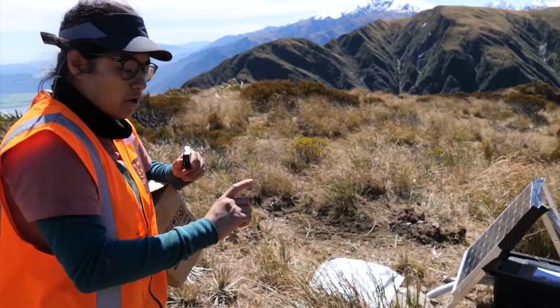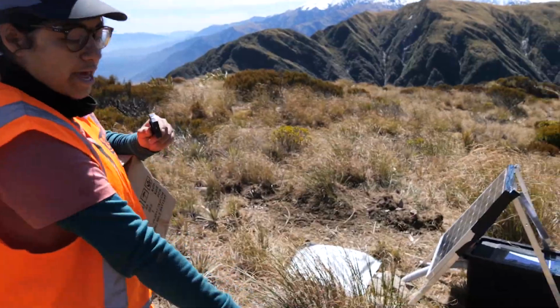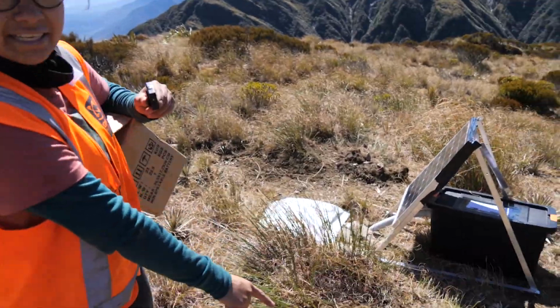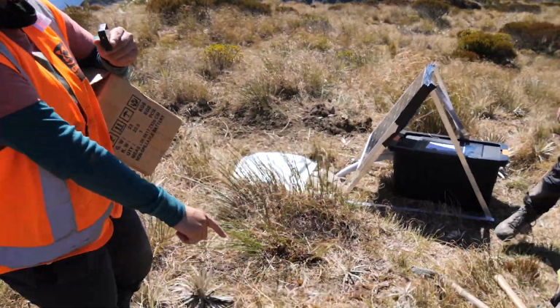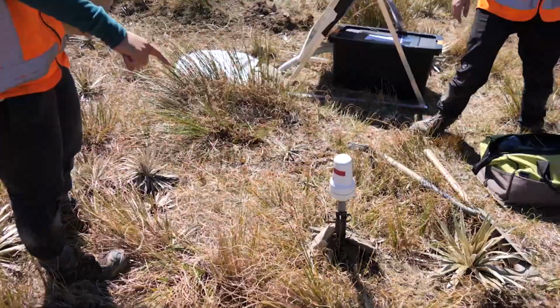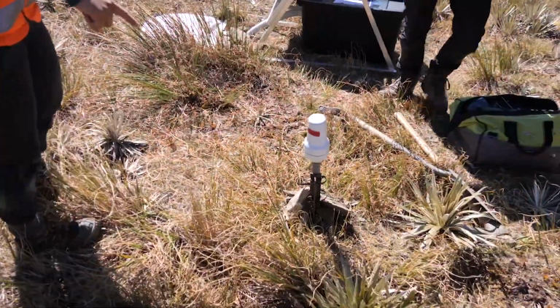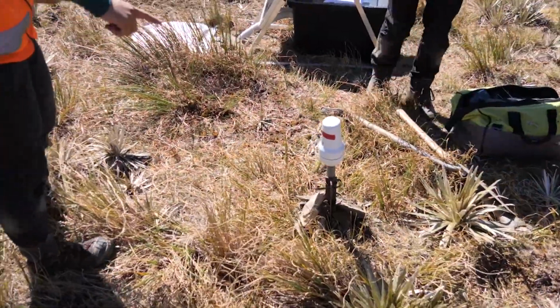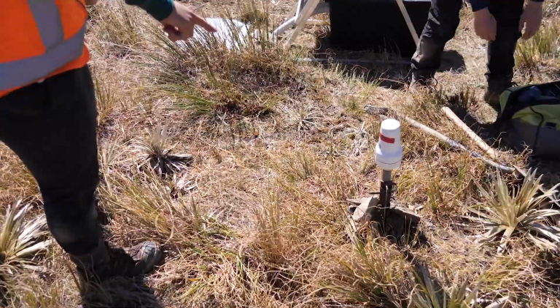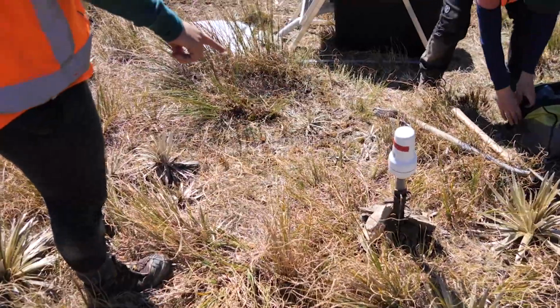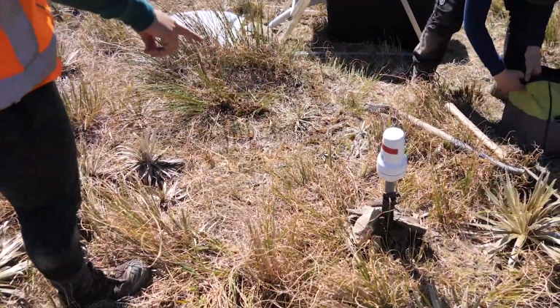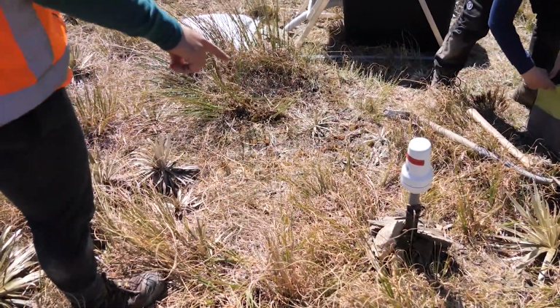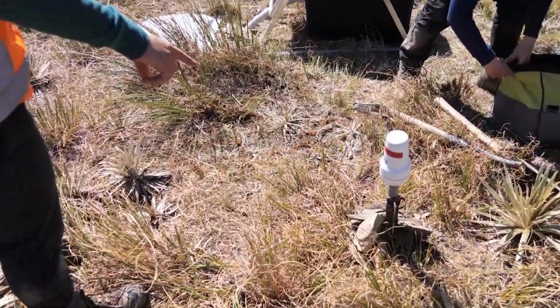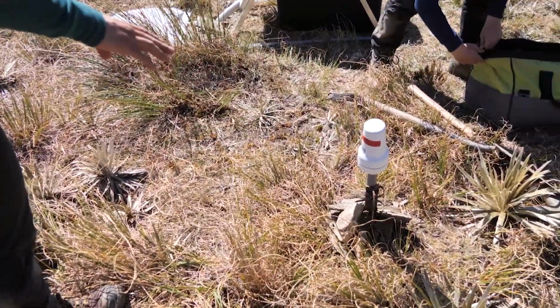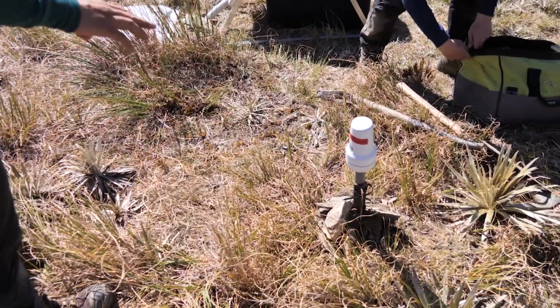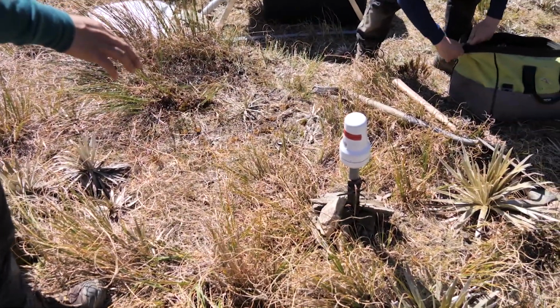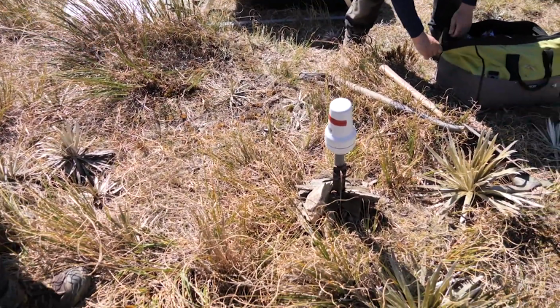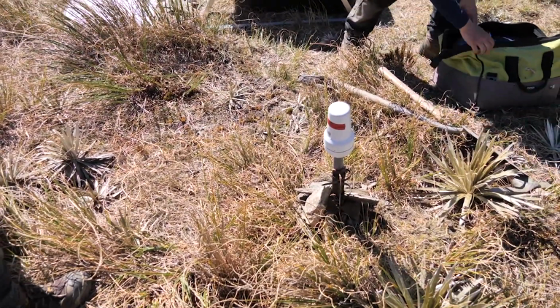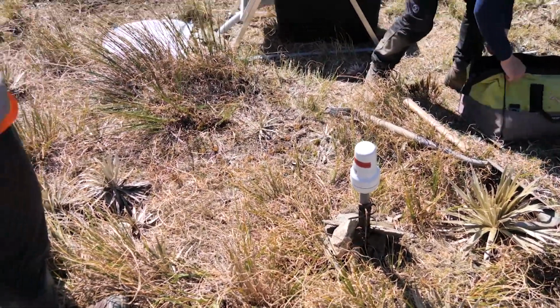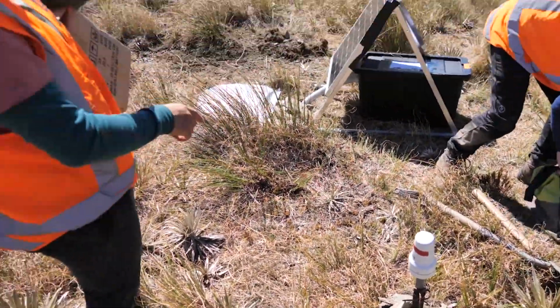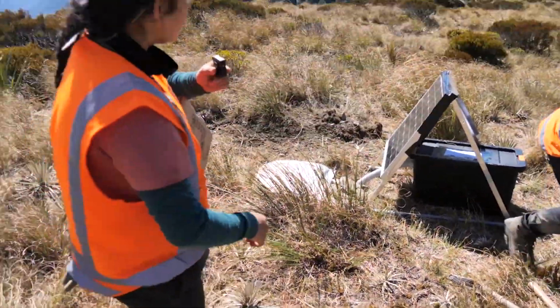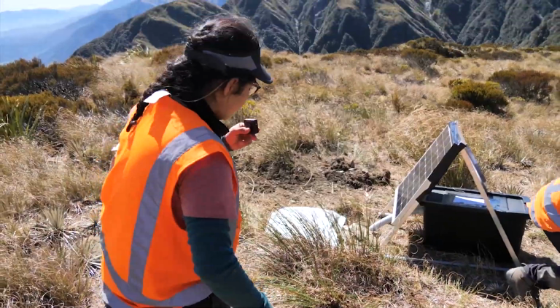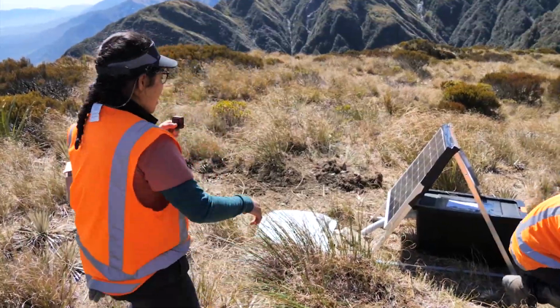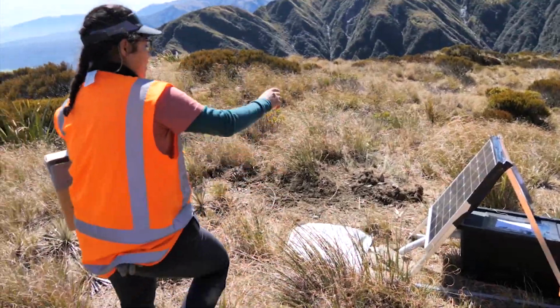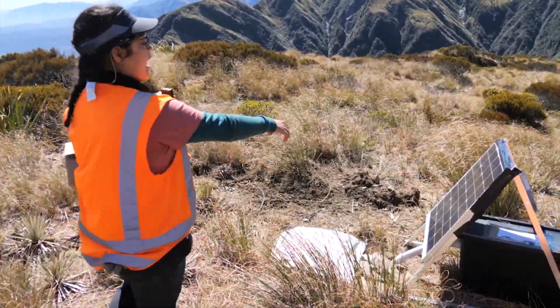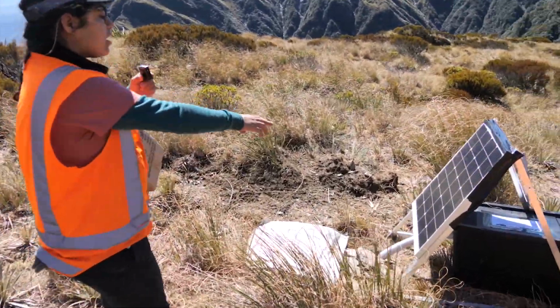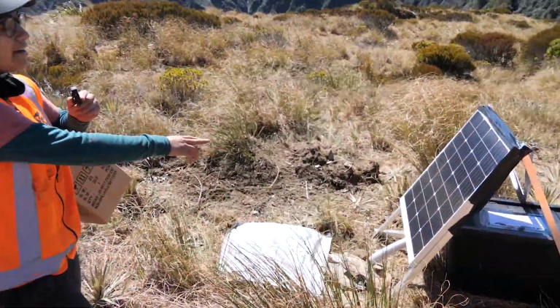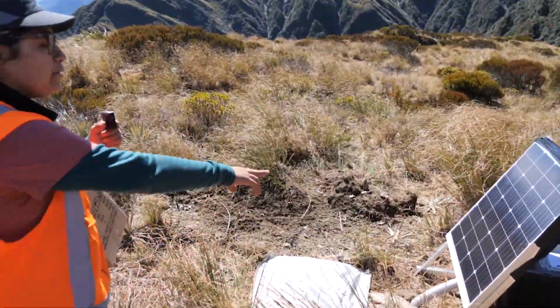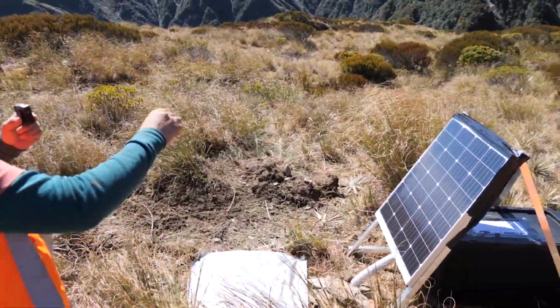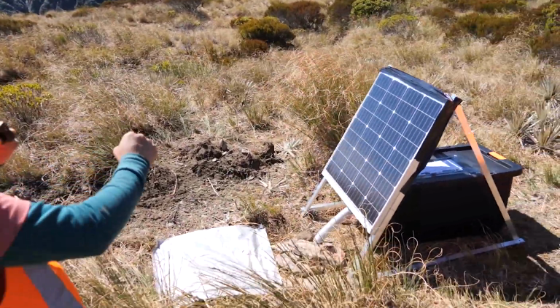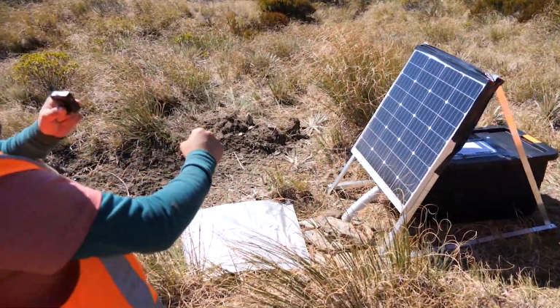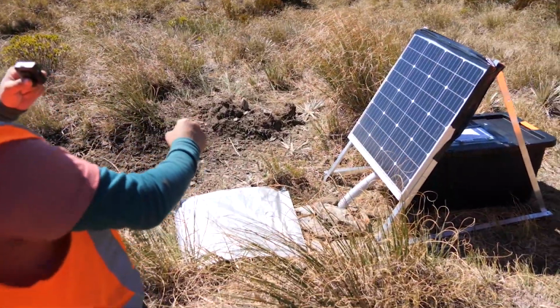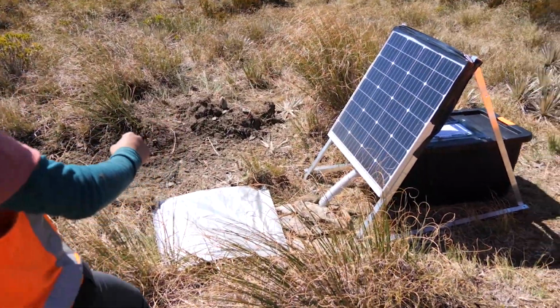We have a telemetry antenna to send the data to us so we can check how the sensor is working. And here we have the solar panel that will provide power to our sensor.